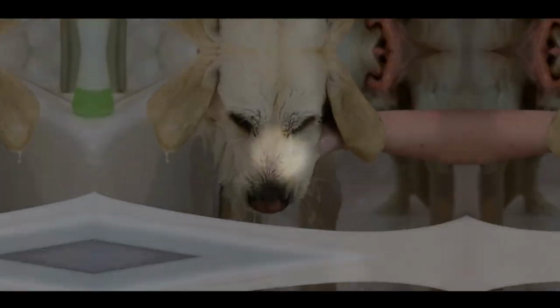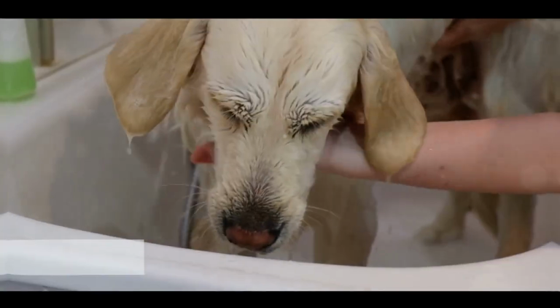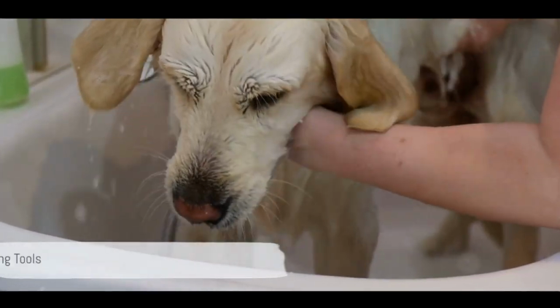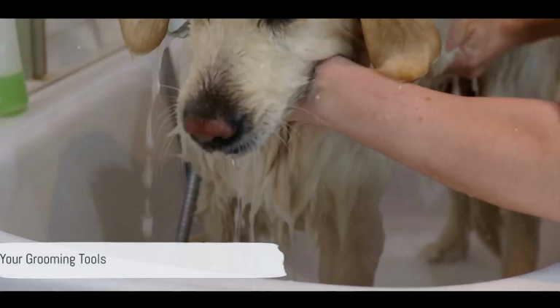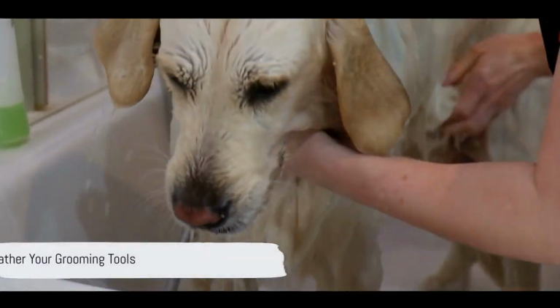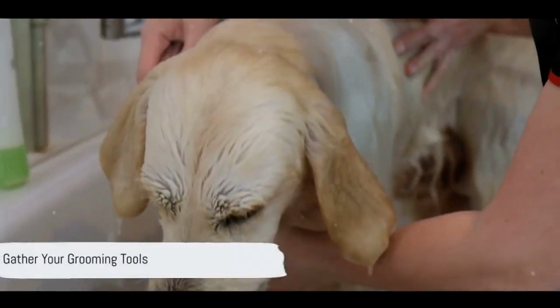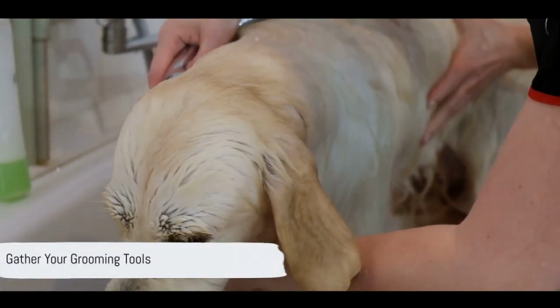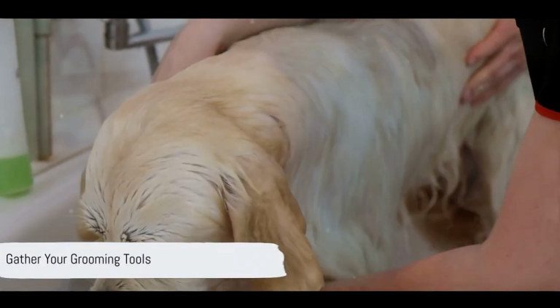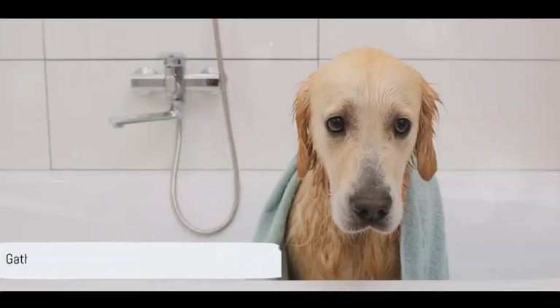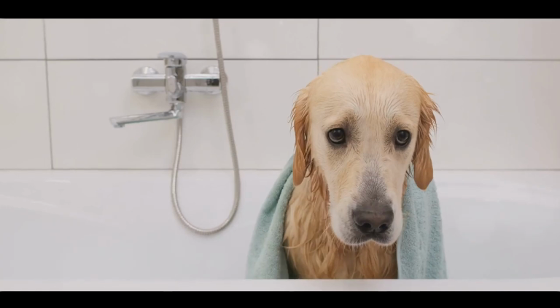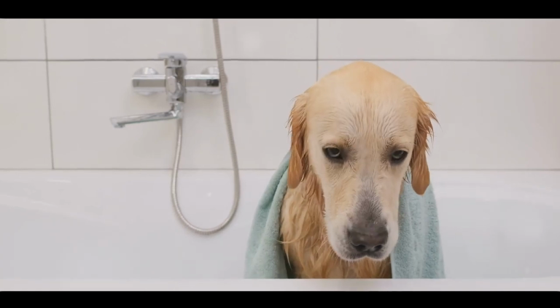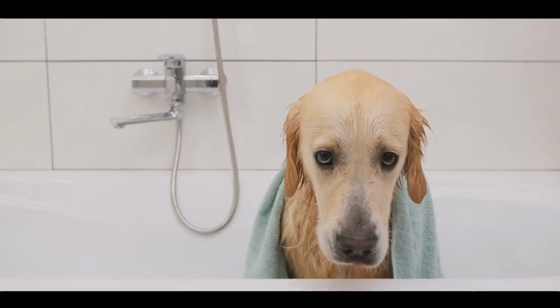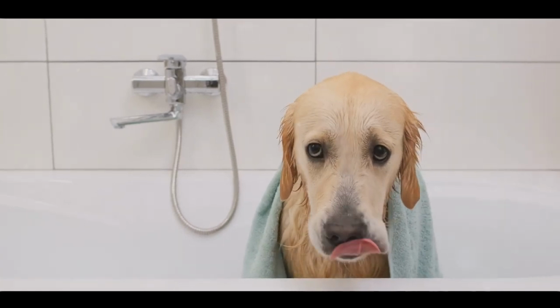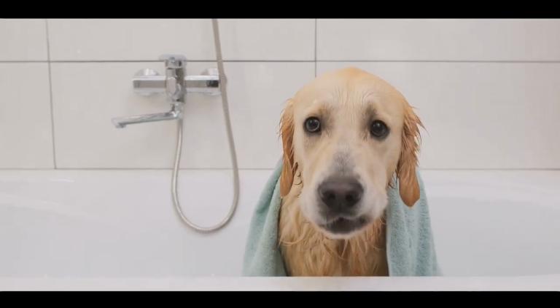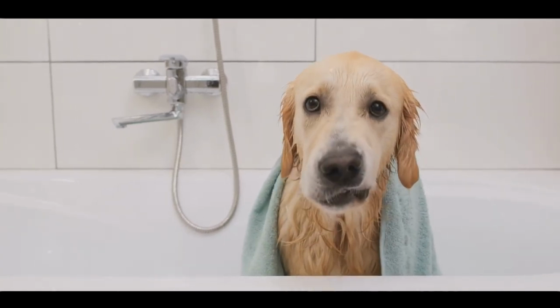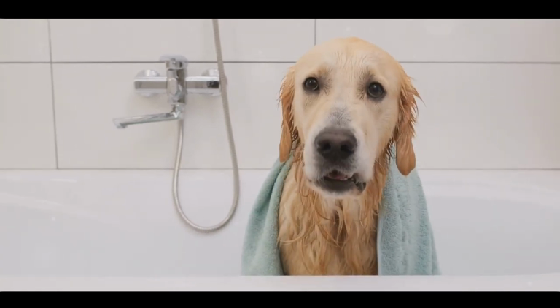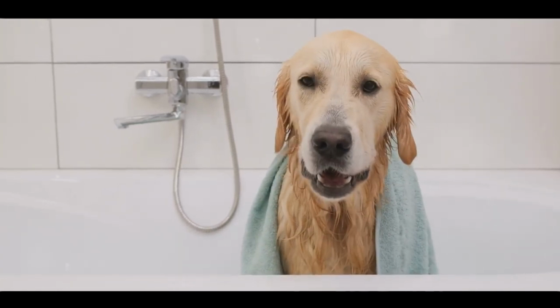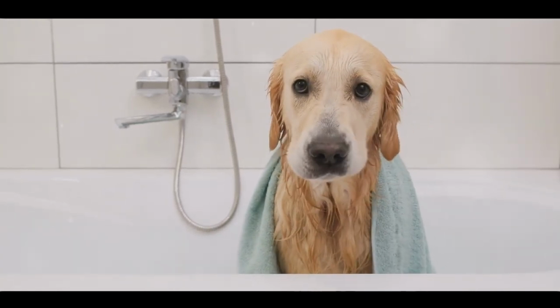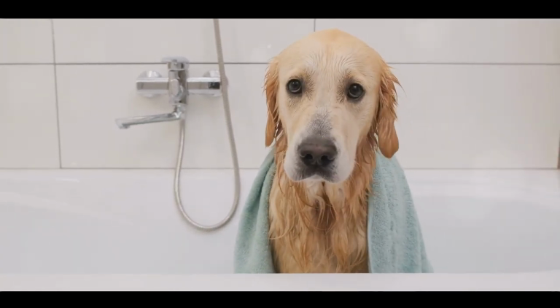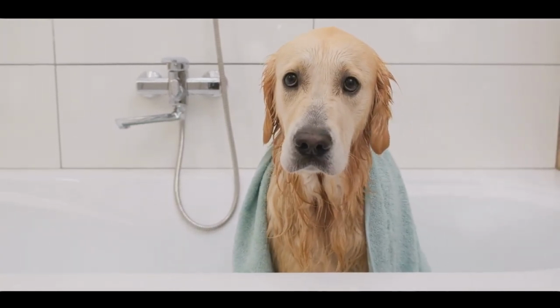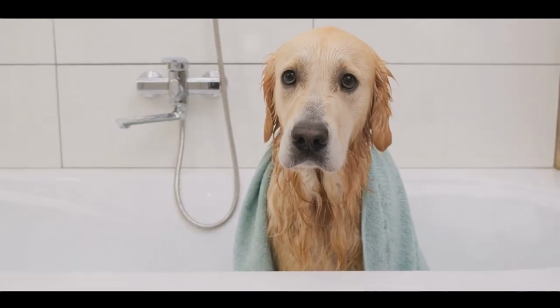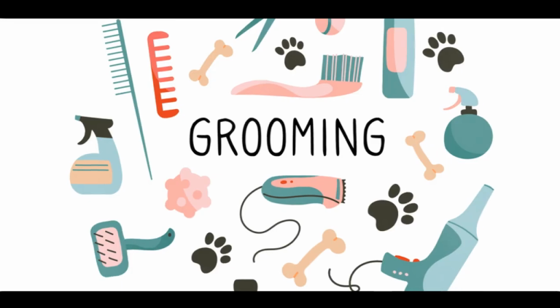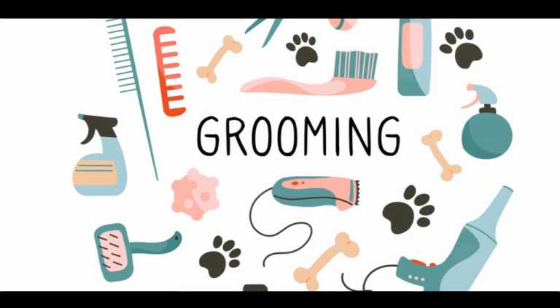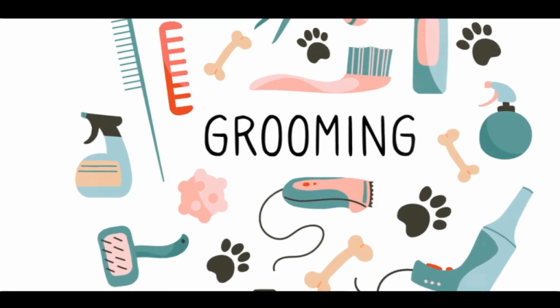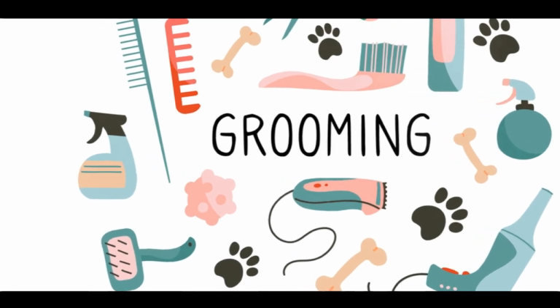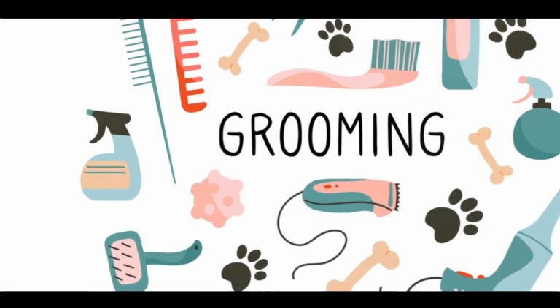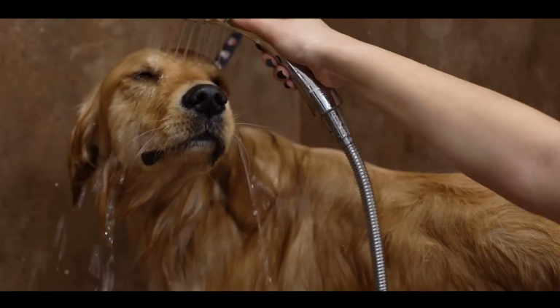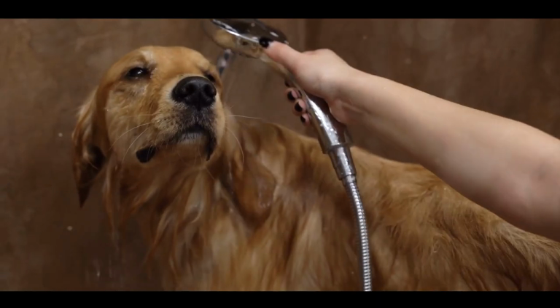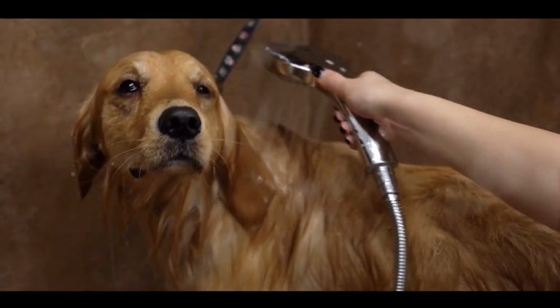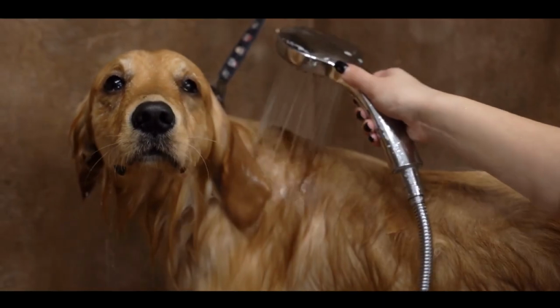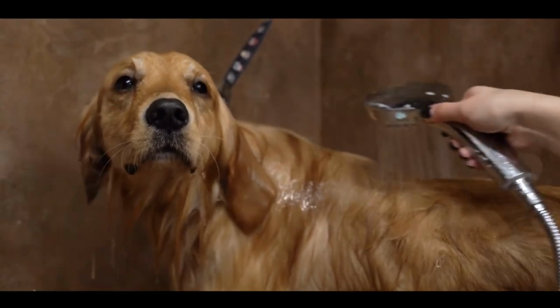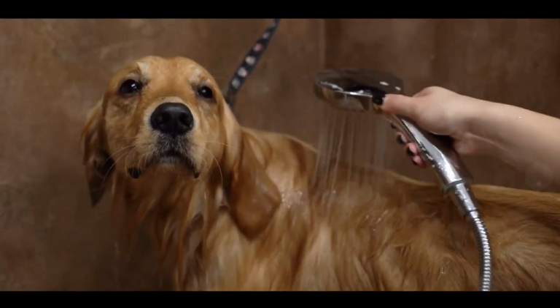First things first, gather your grooming tools. You'll need a slicker brush, a comb, dog-safe shampoo, a towel, and a hairdryer. These can be found in pet stores or conveniently ordered online.